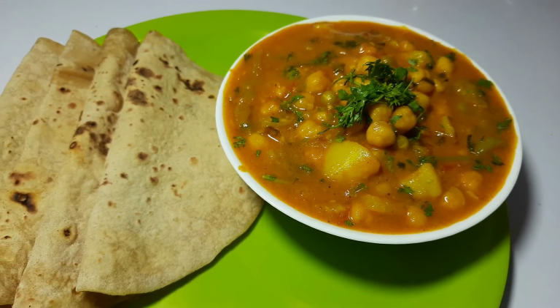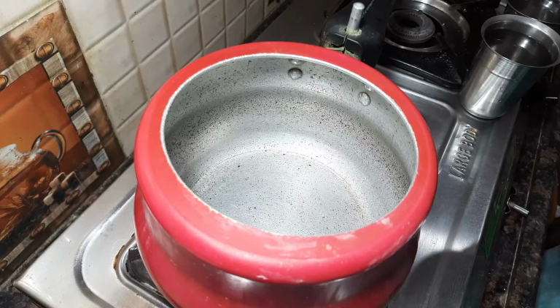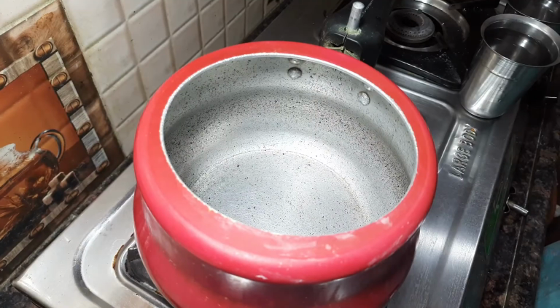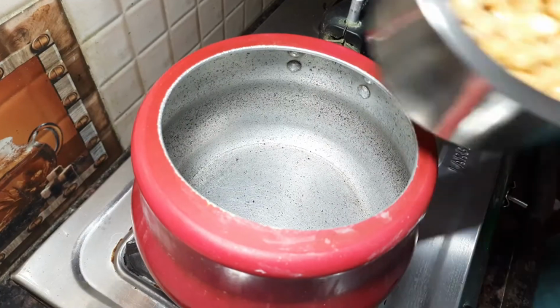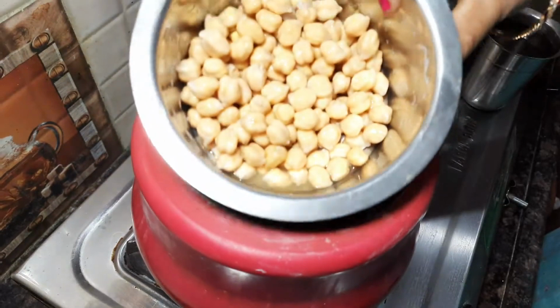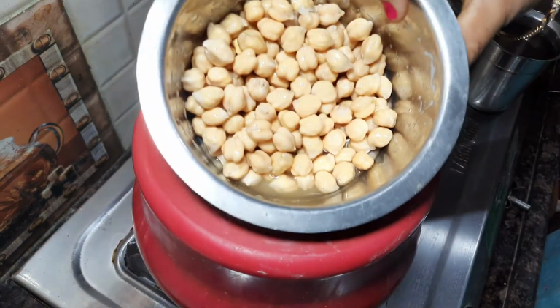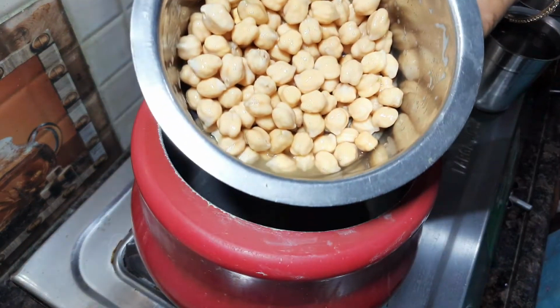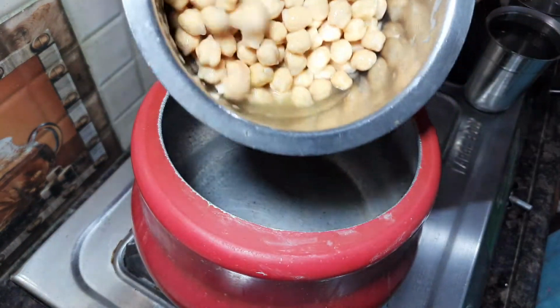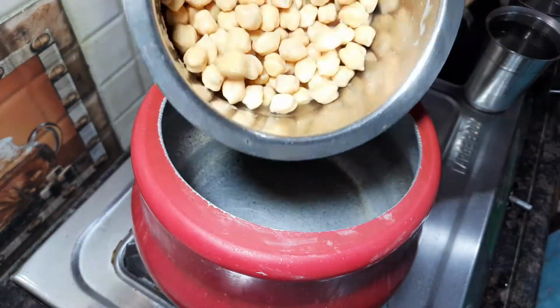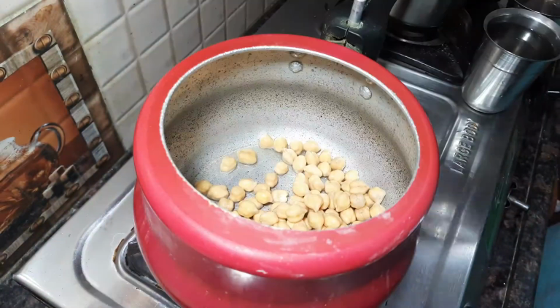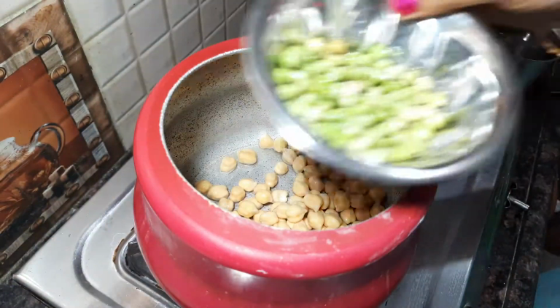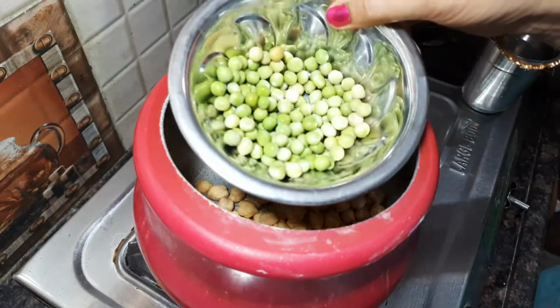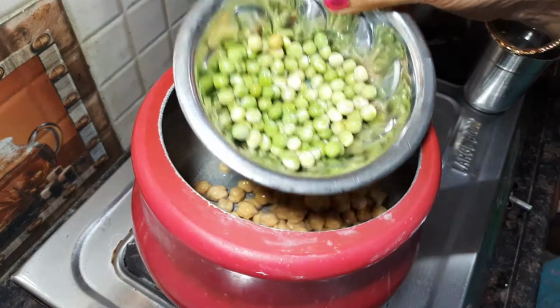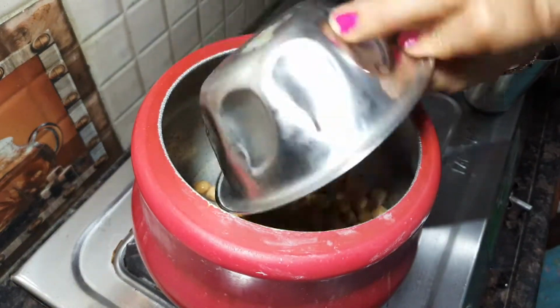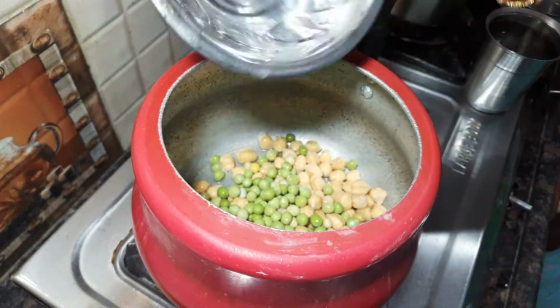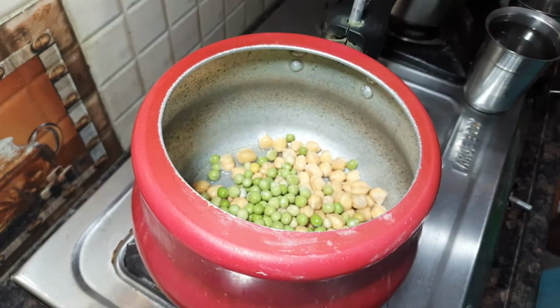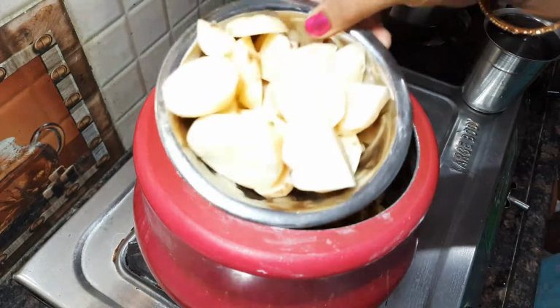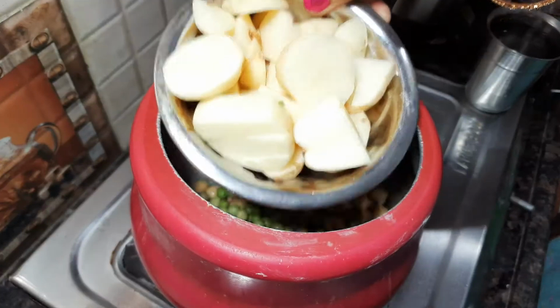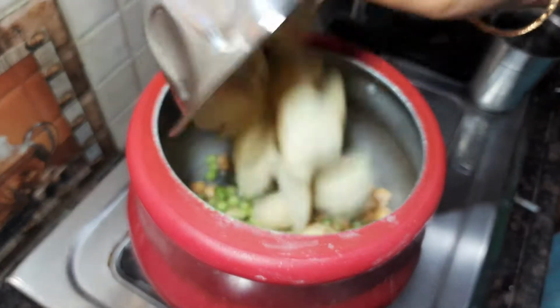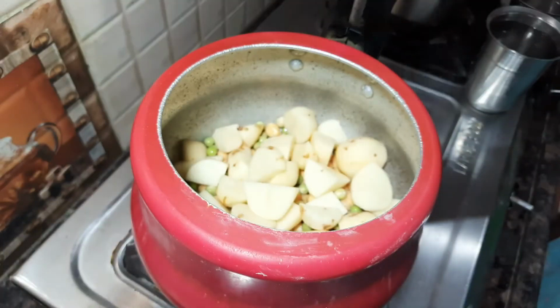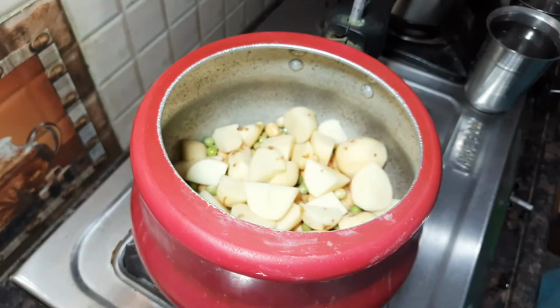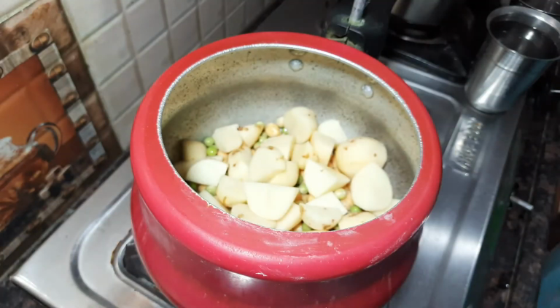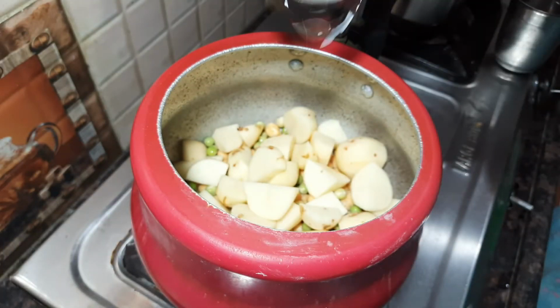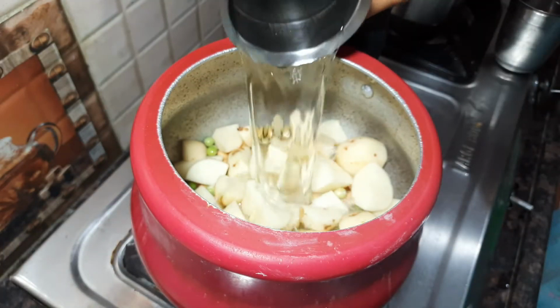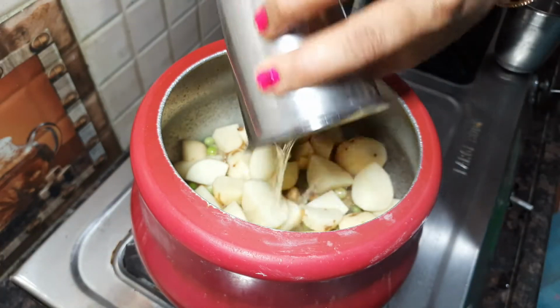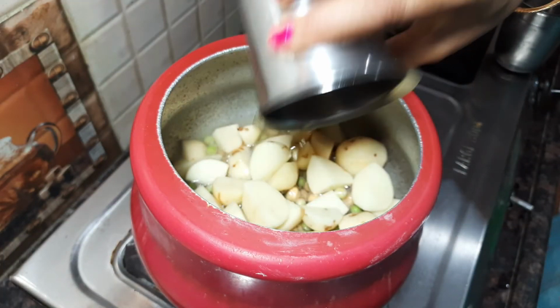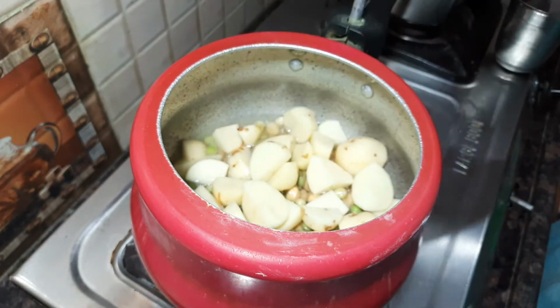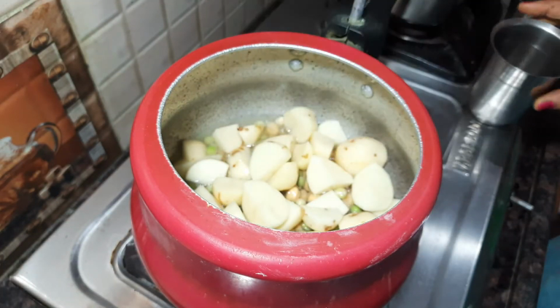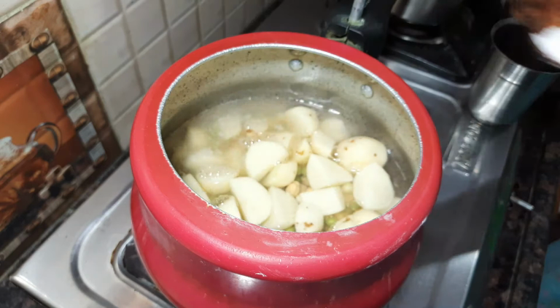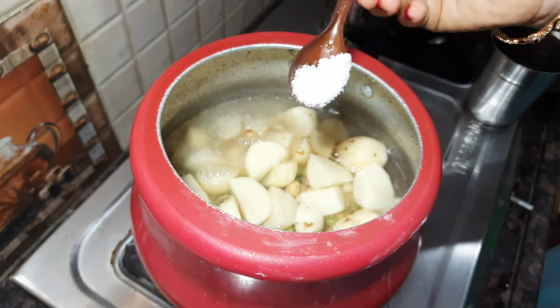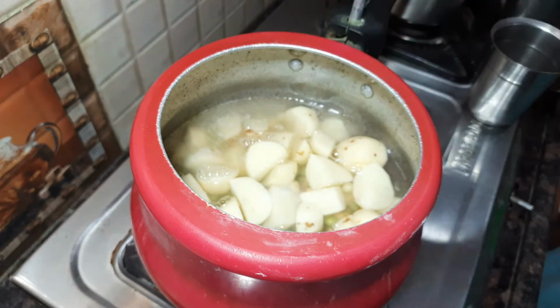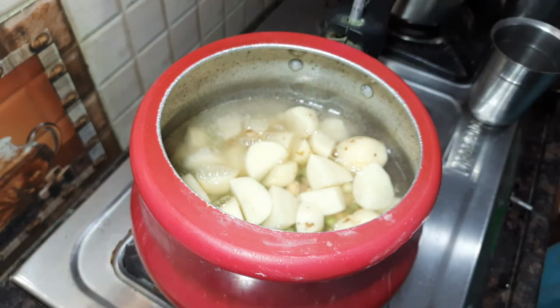First, I will cook: 1 bowl of KABULI, 1 bowl of PACHBATANI, 1 bowl of POTATO MOKKALO. Add 2 glasses of water, 1 spoon of salt, 1 spoon of PASP, and 2 glasses of water.